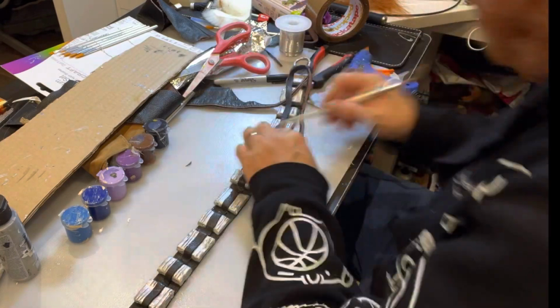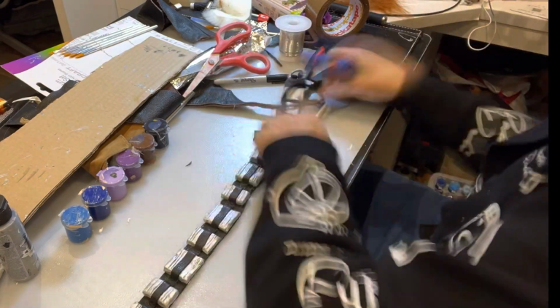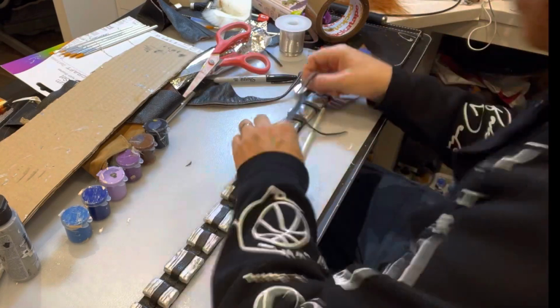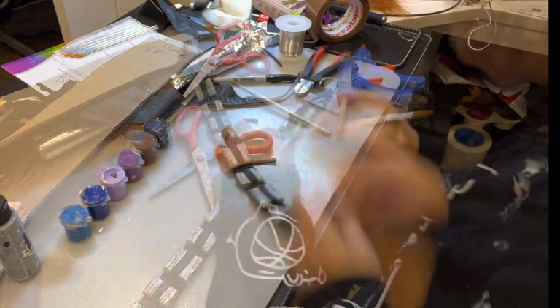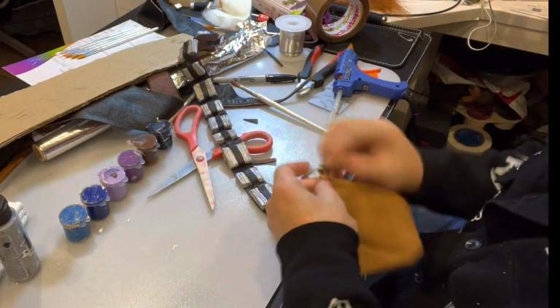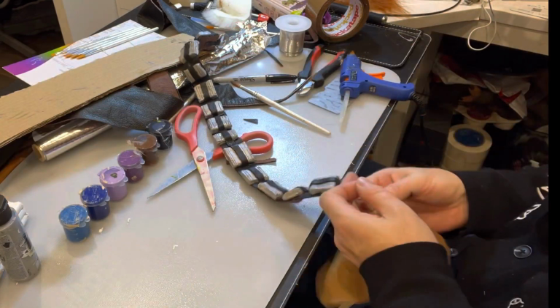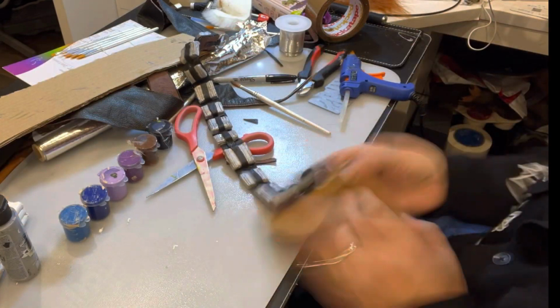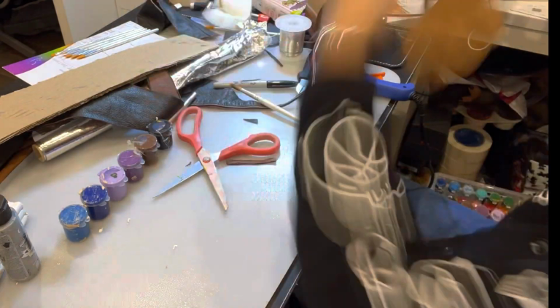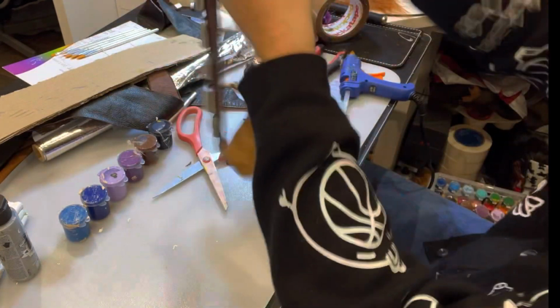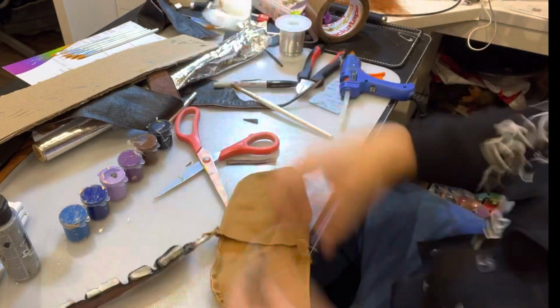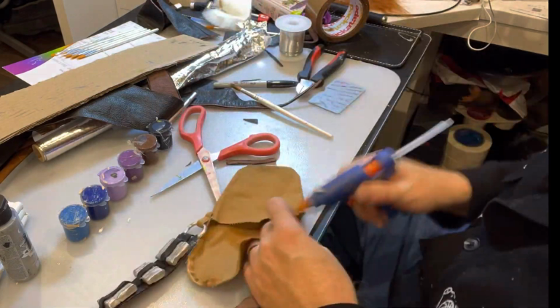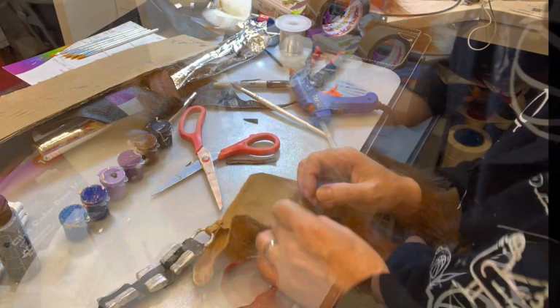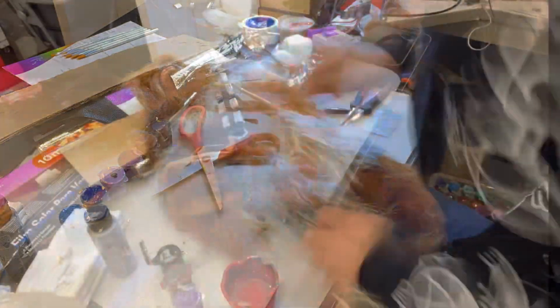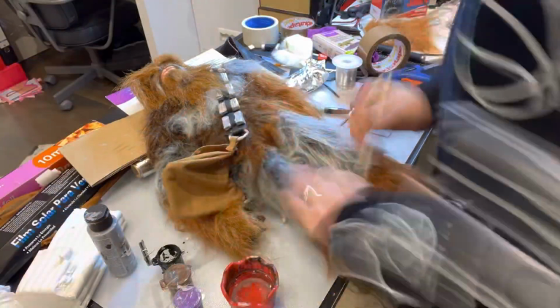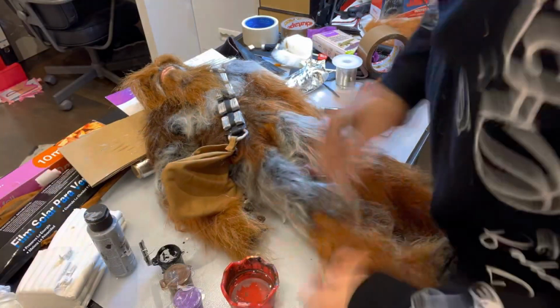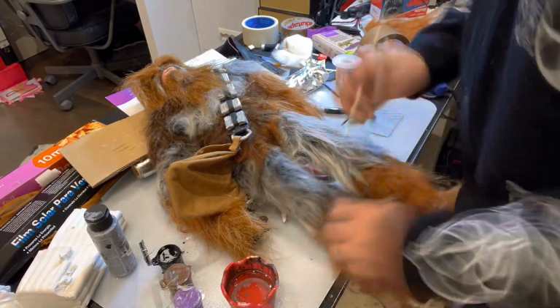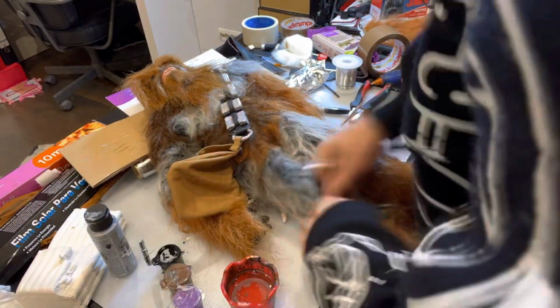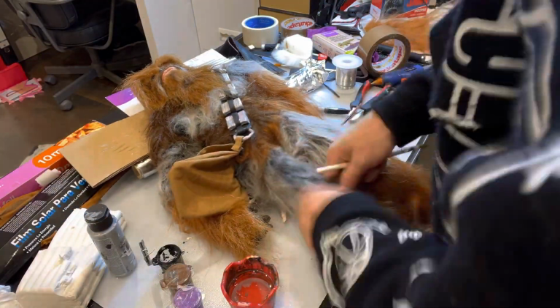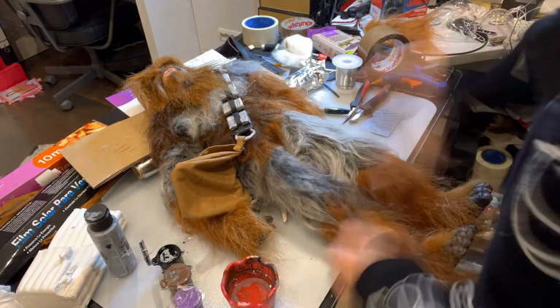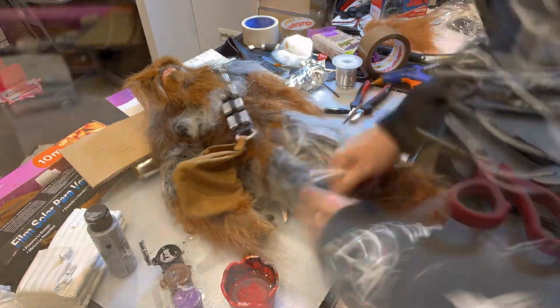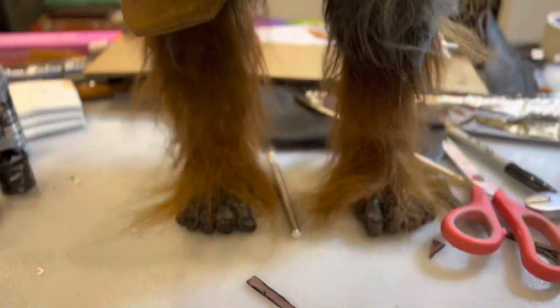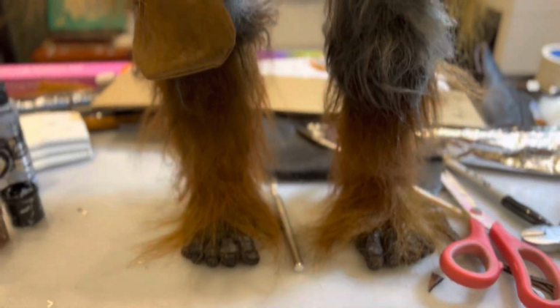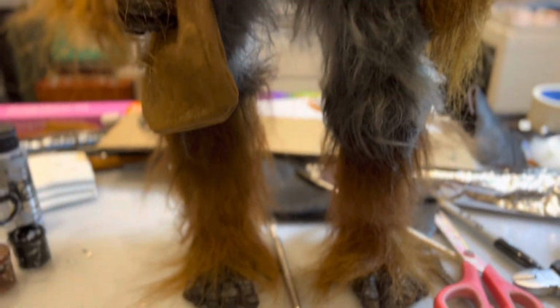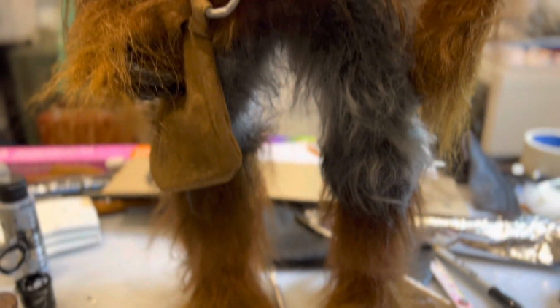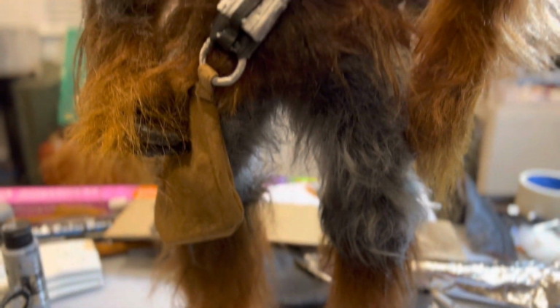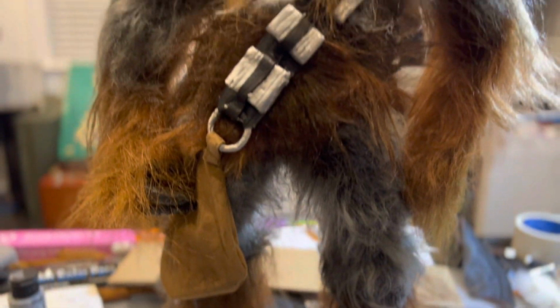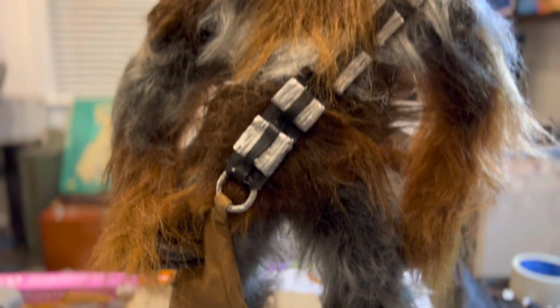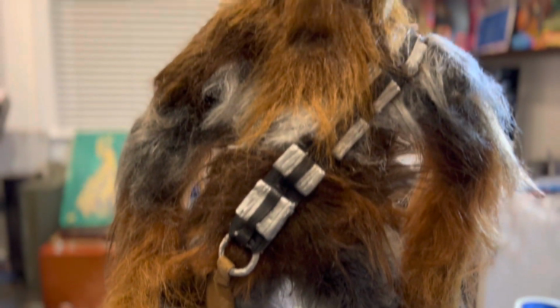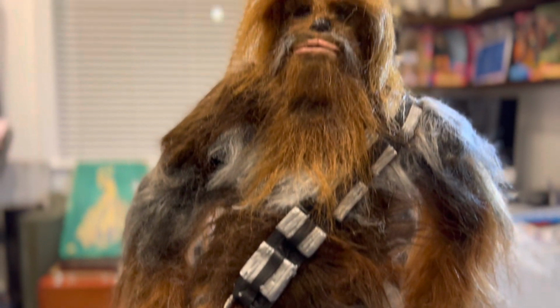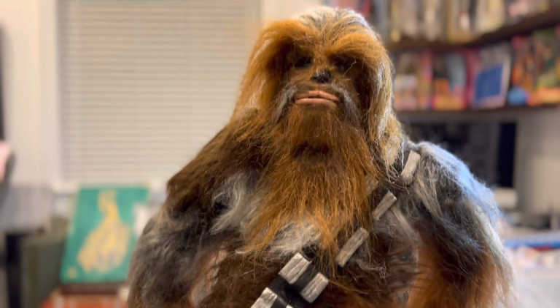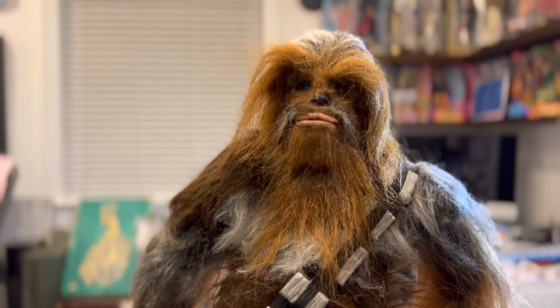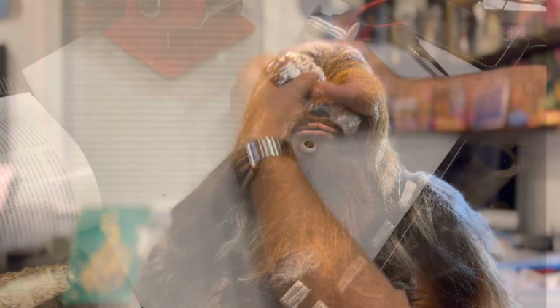Almost finished — there it is. I put the little bag on there, which I actually sewed myself on a sewing machine. And then I'm painting the fur just with acrylic paints, to blend in the greys and the dark browns and light browns and stuff.